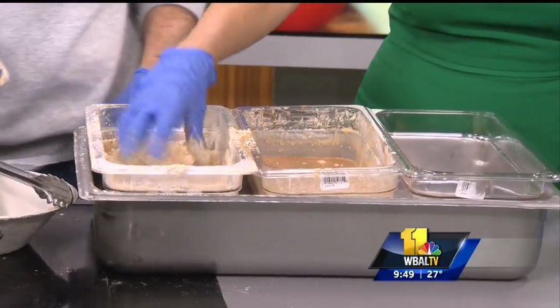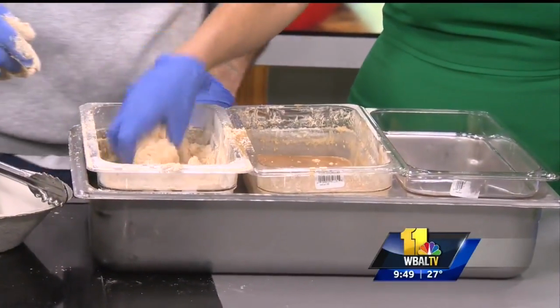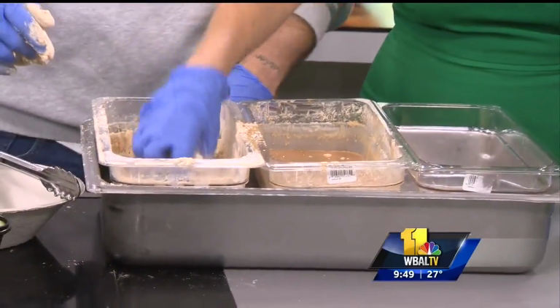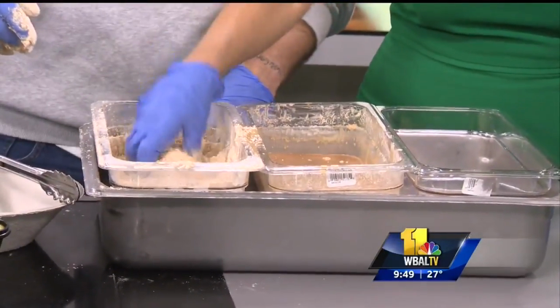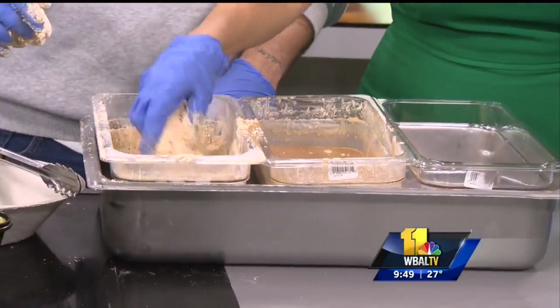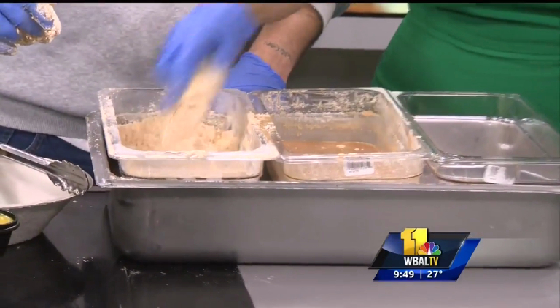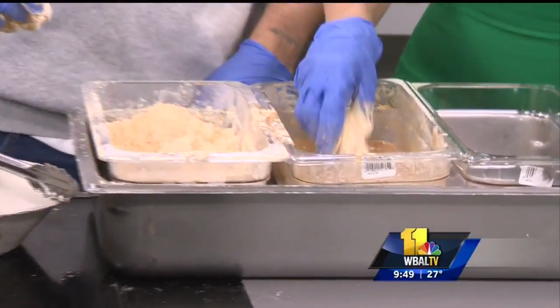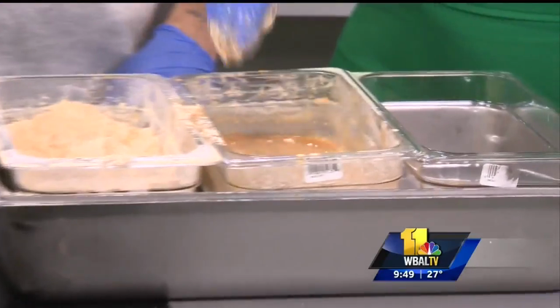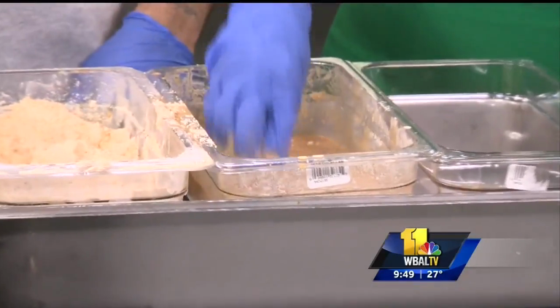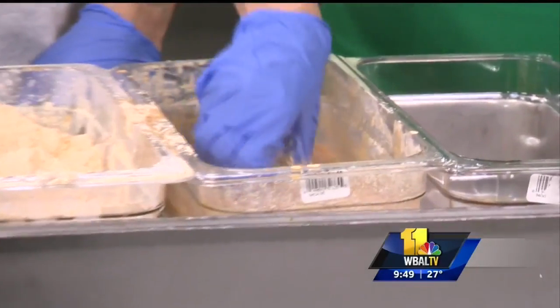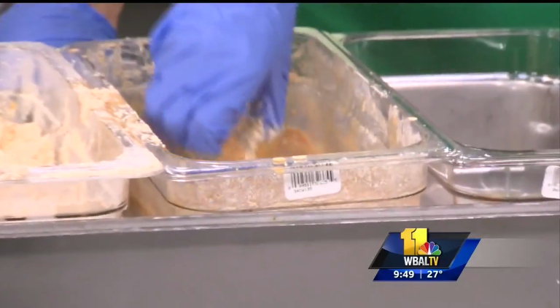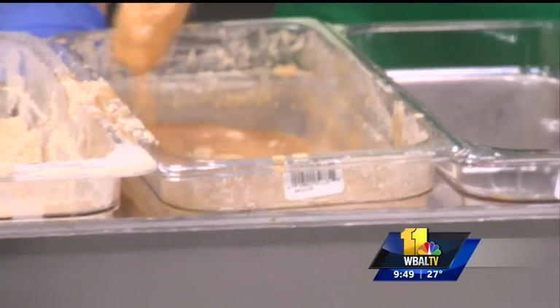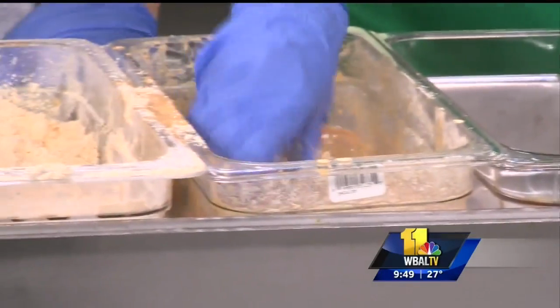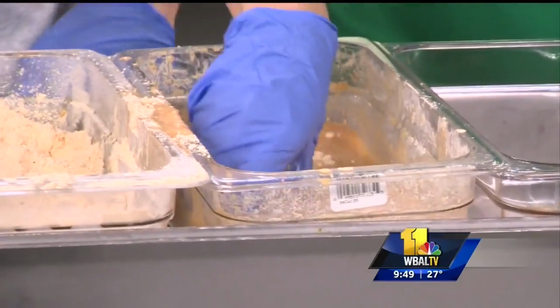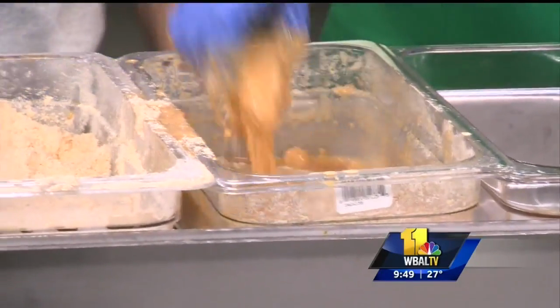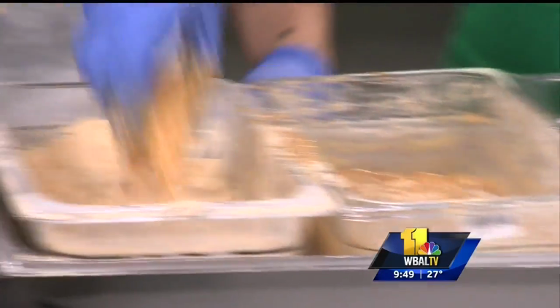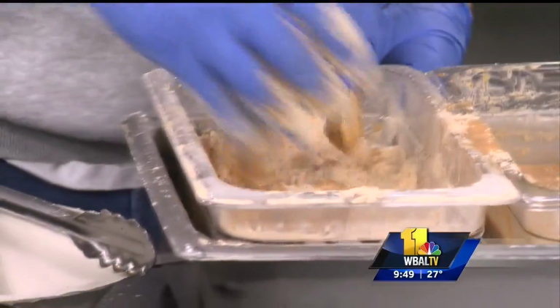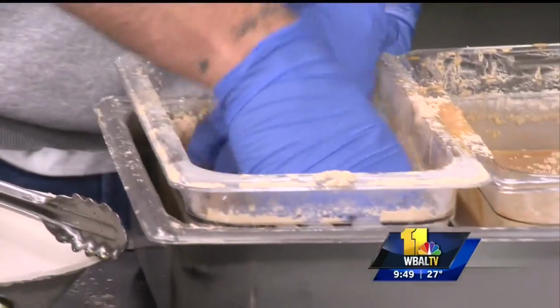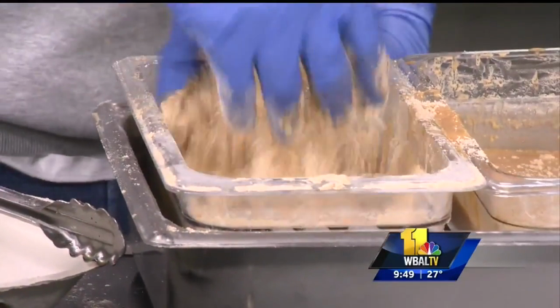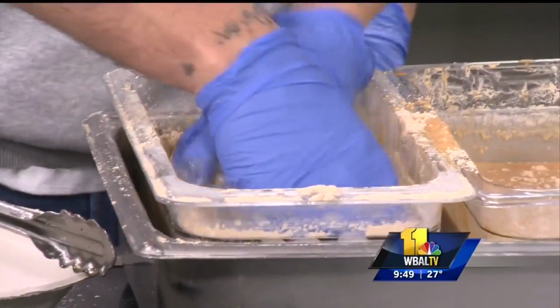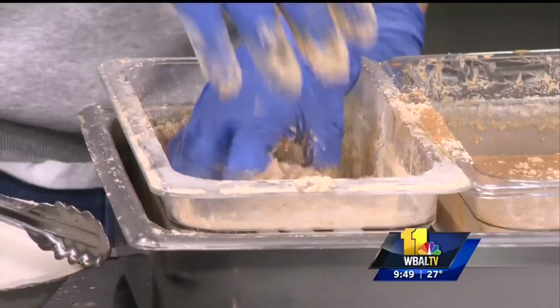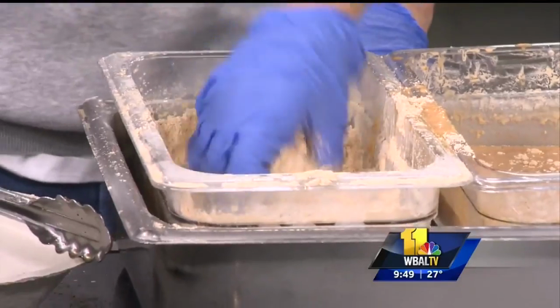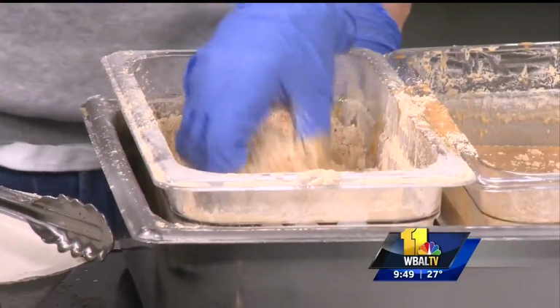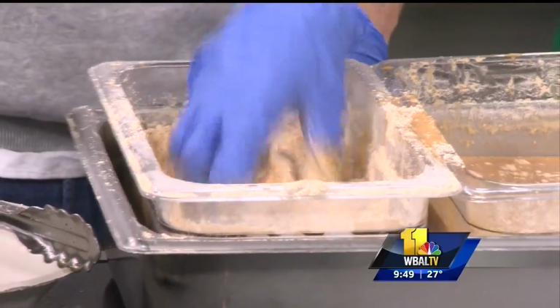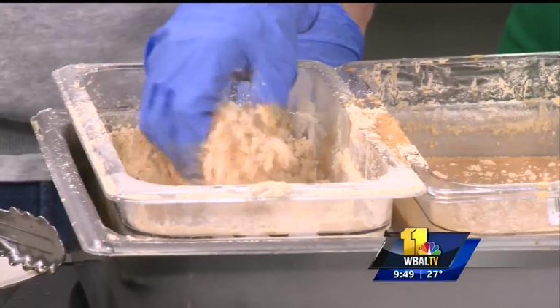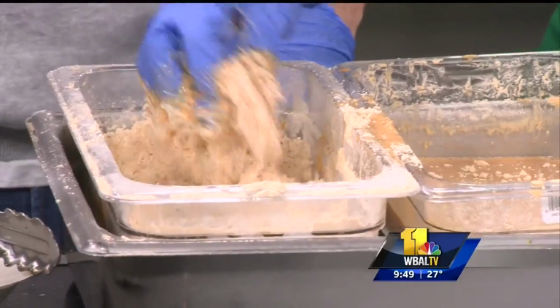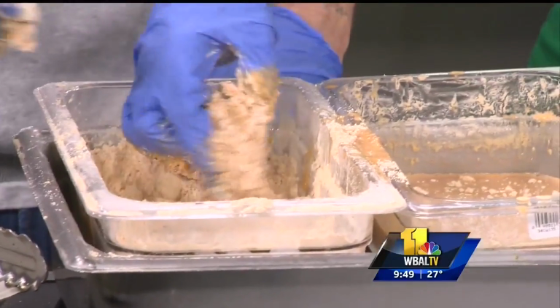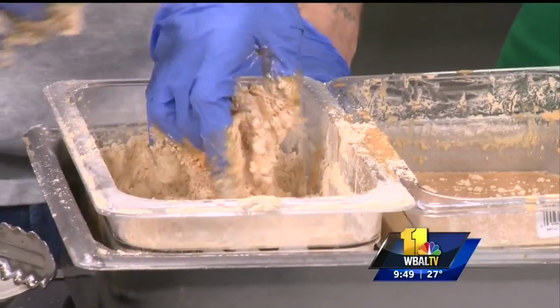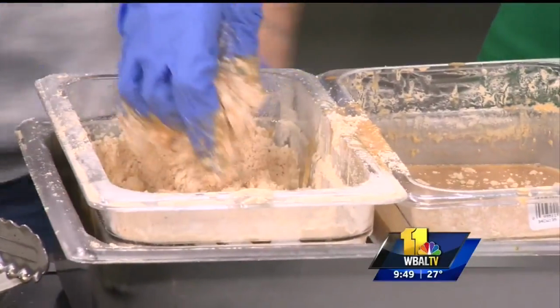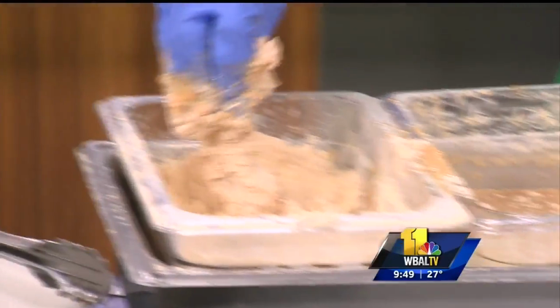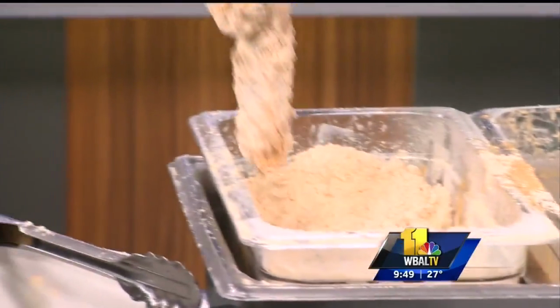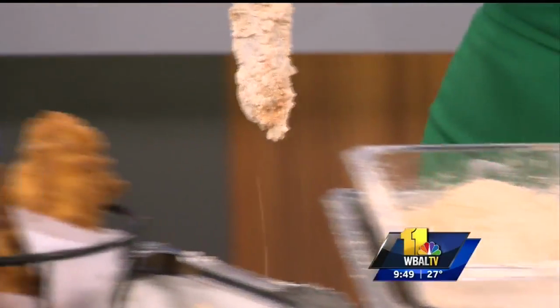Get in there — dry, wet, dry. Look at you, you're making a mess. I'm a messy cook just like Lacey.